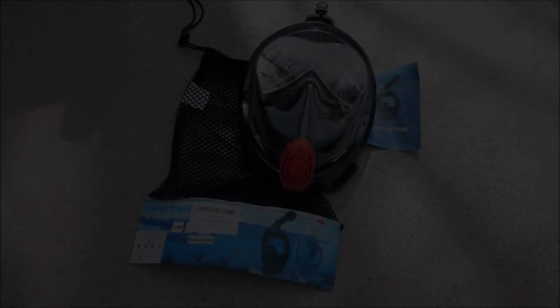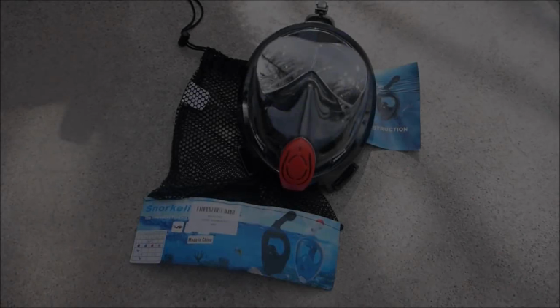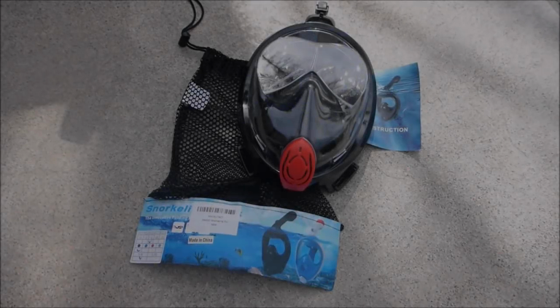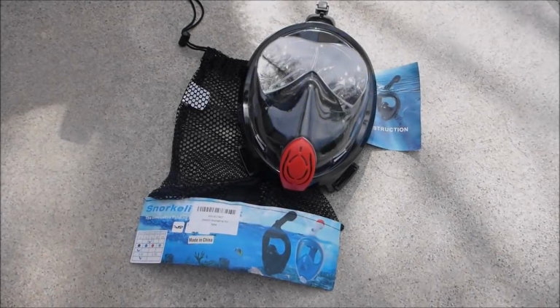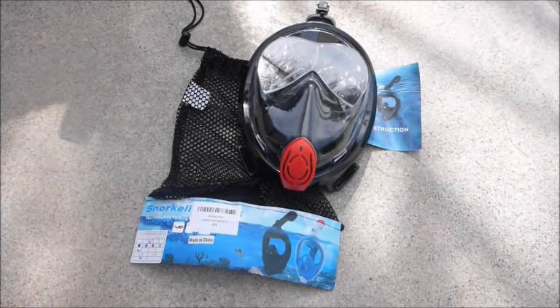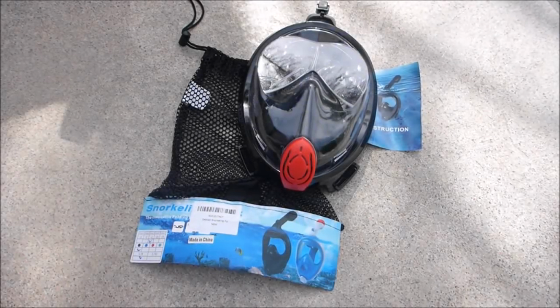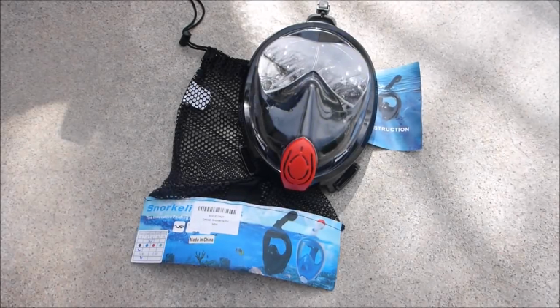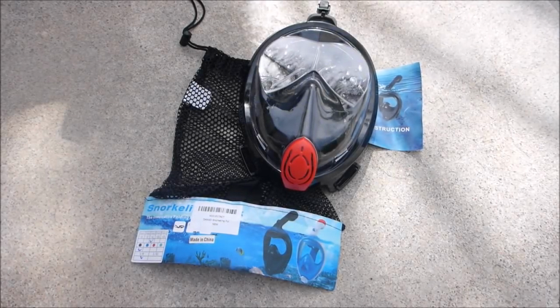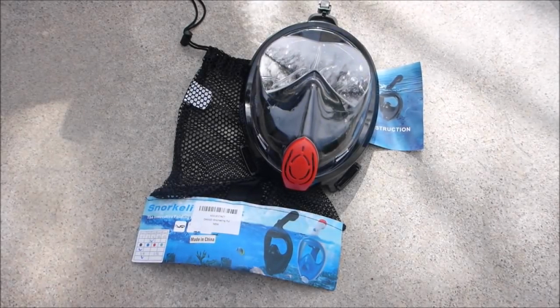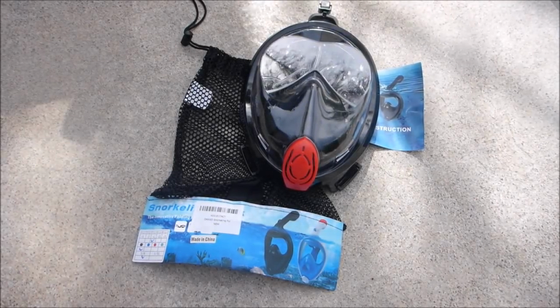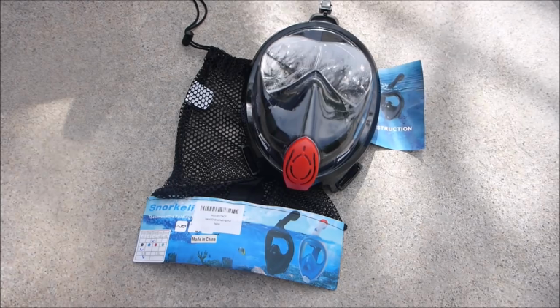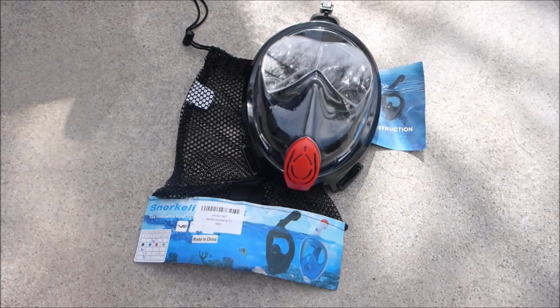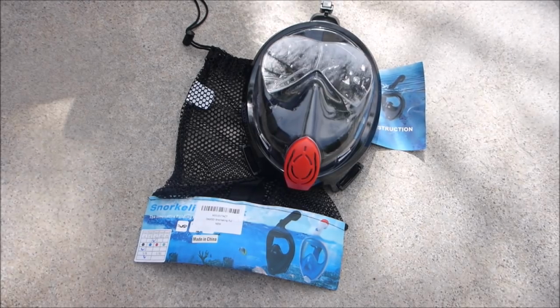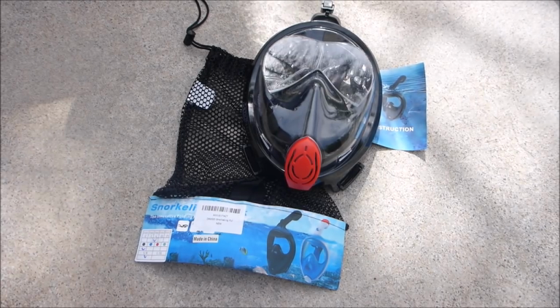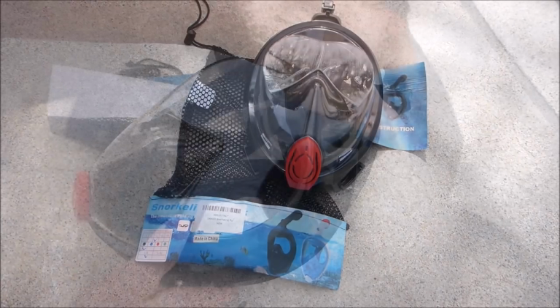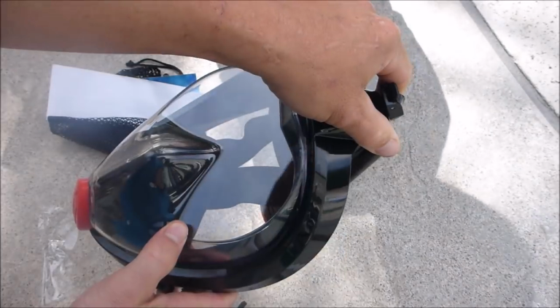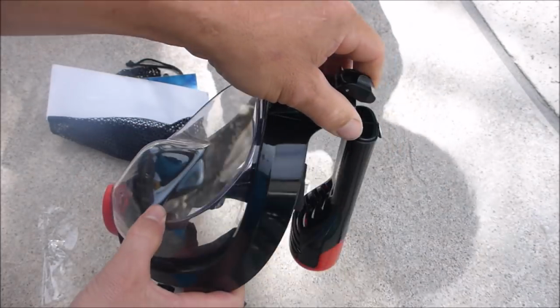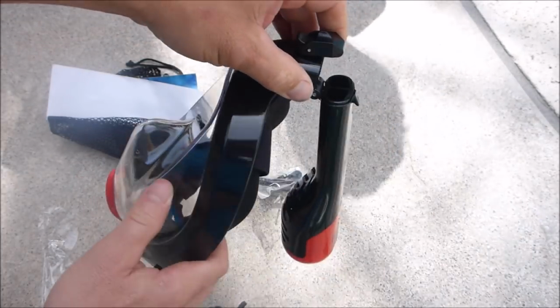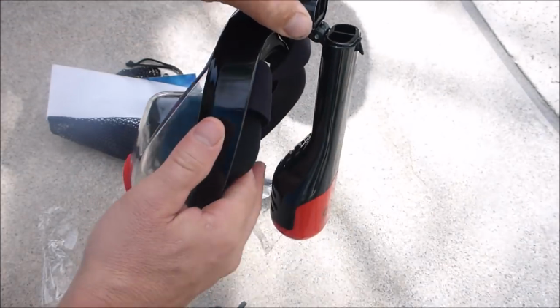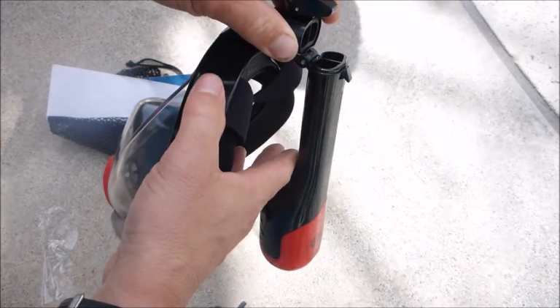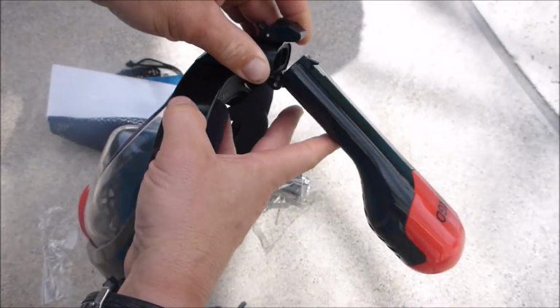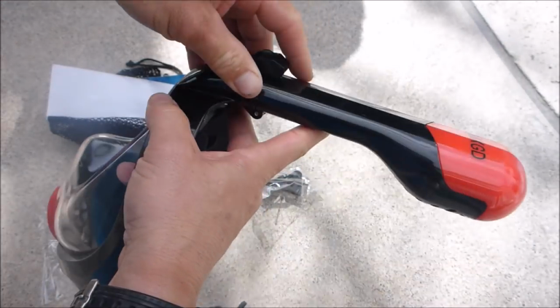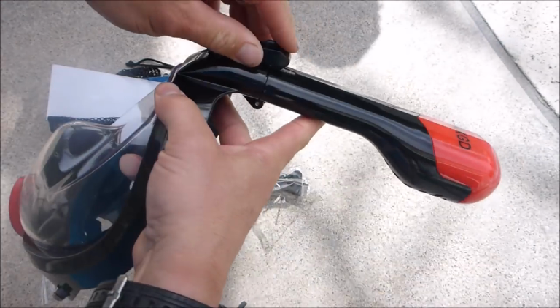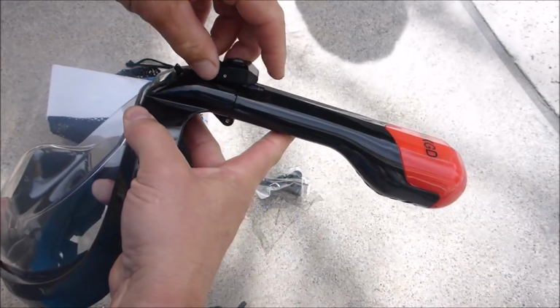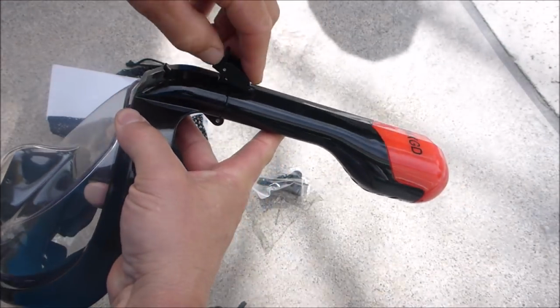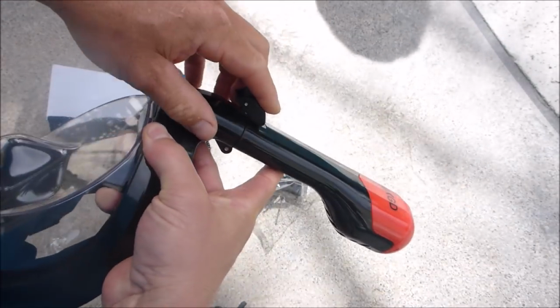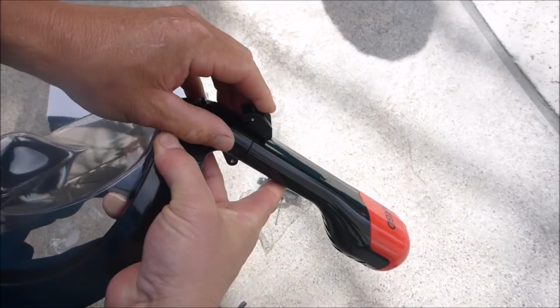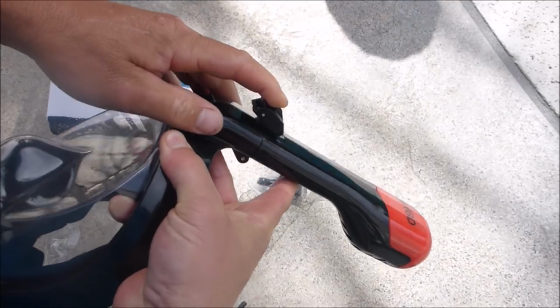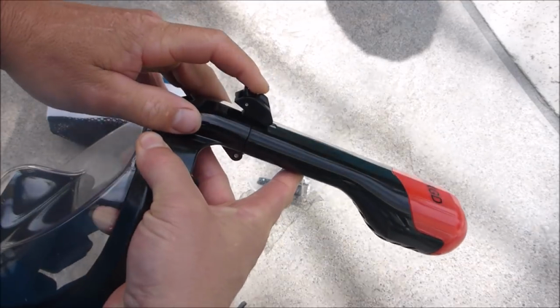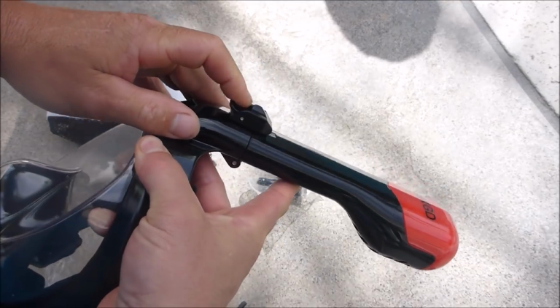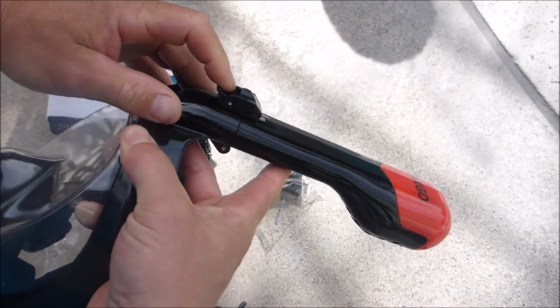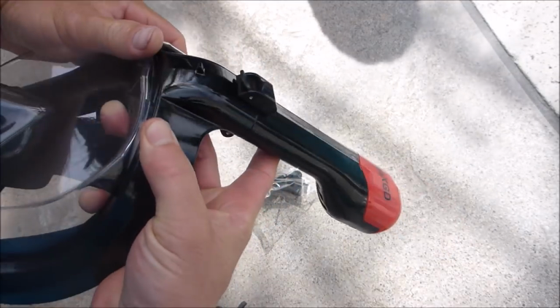I'm going to show you the Dax GD Snorkeling Full Face Diving Mask. It's real easy to assemble — you just pull this part up here like this, then push this clip down and it locks it in place.